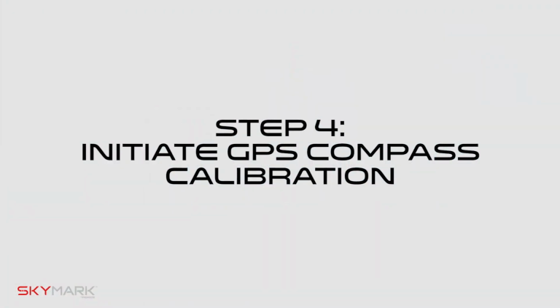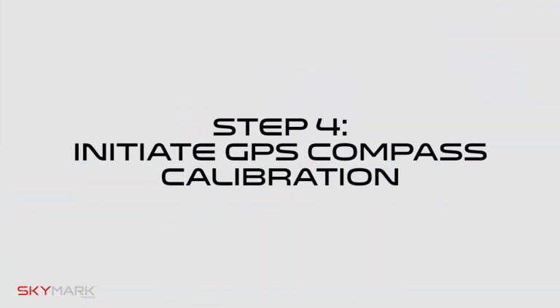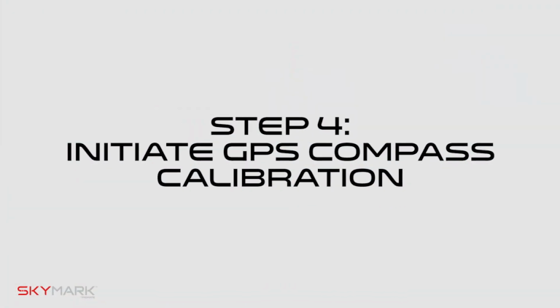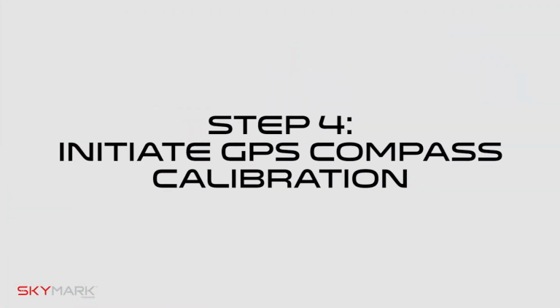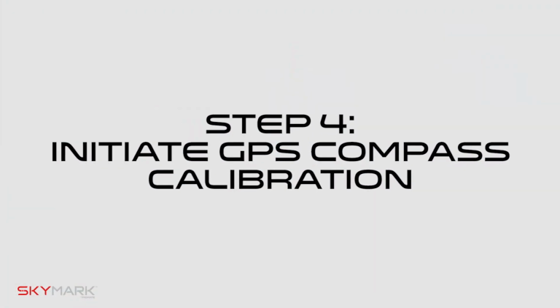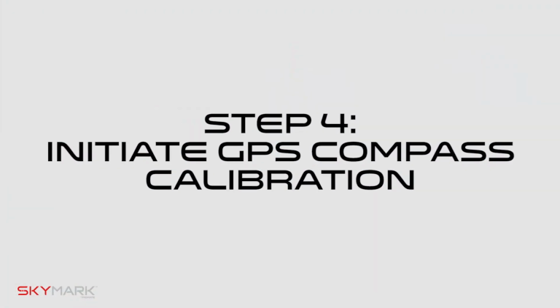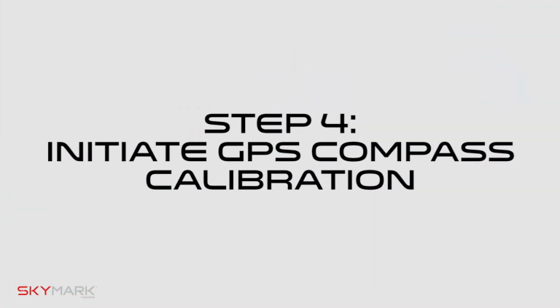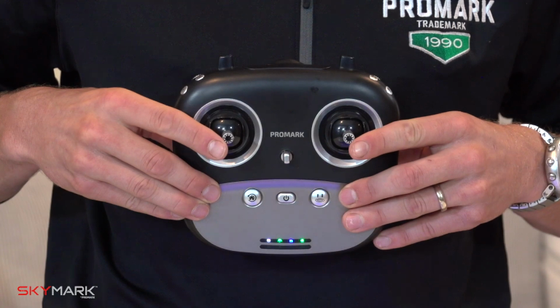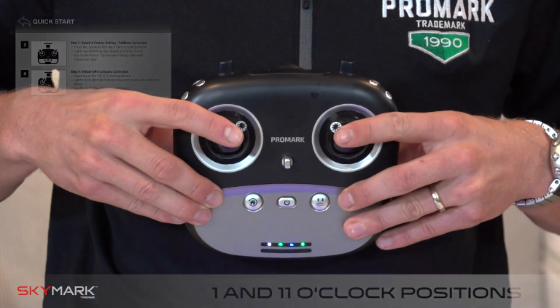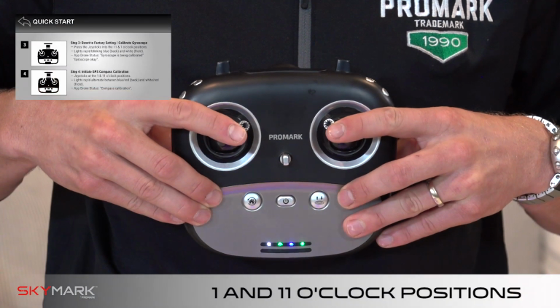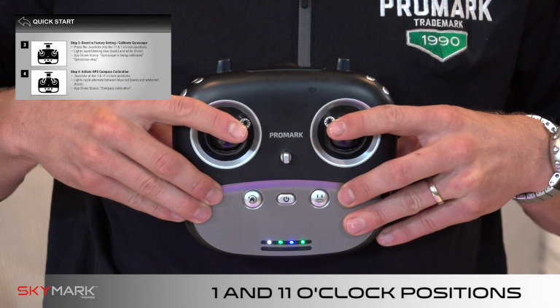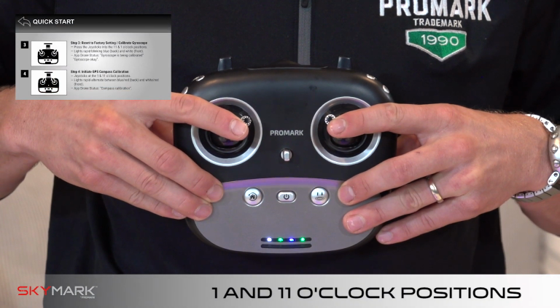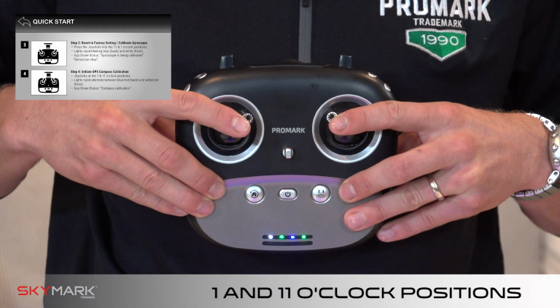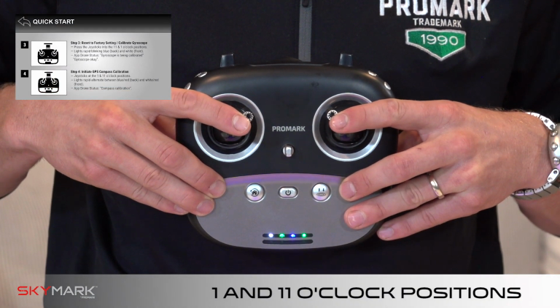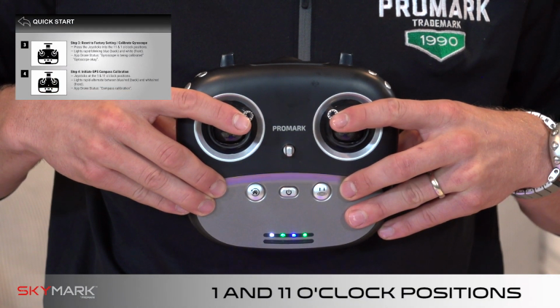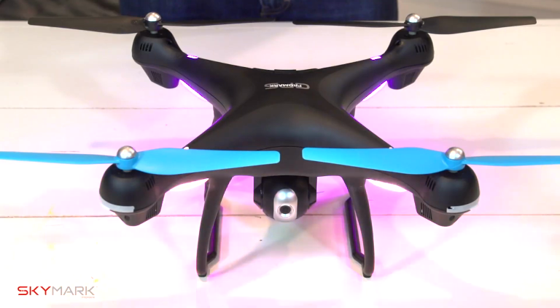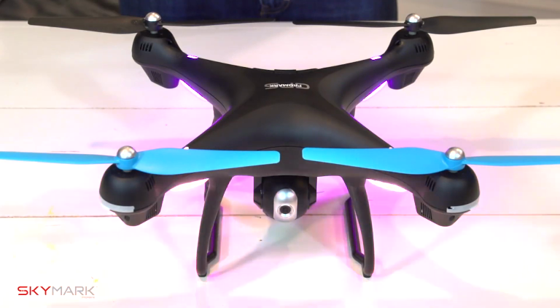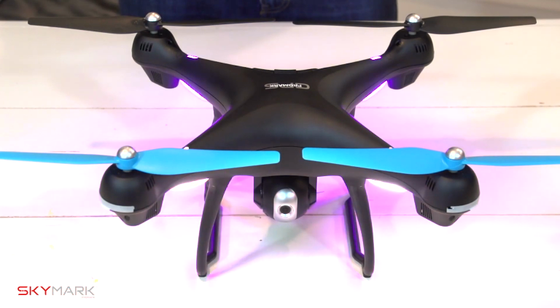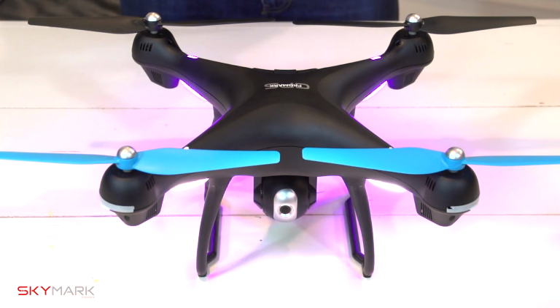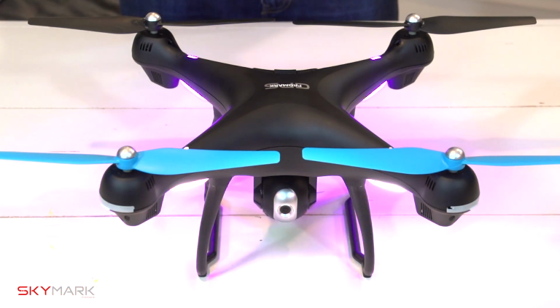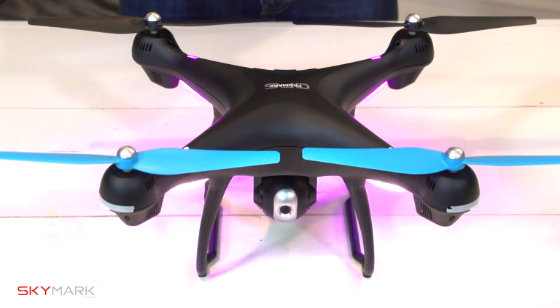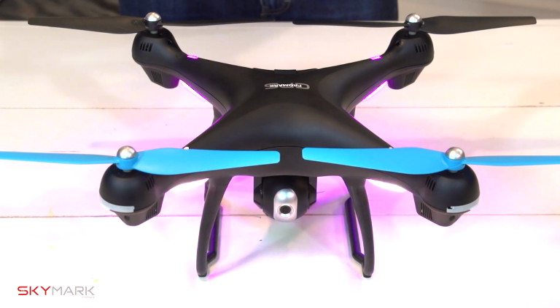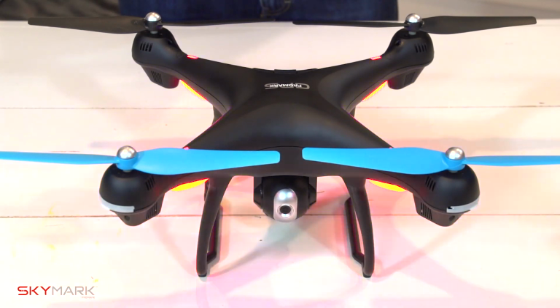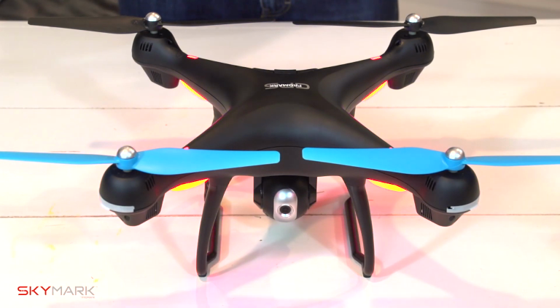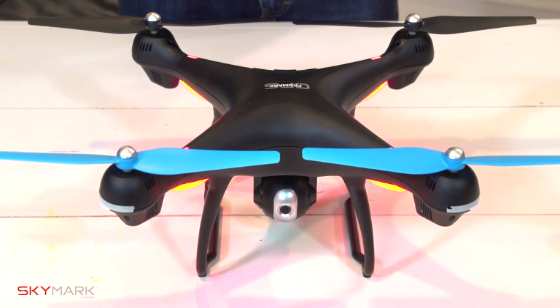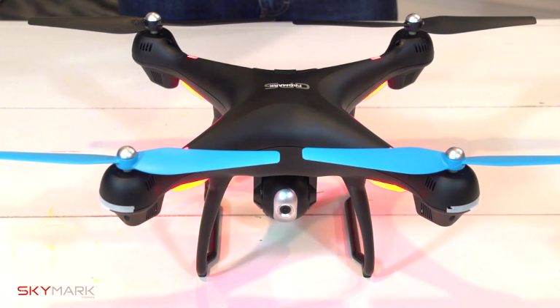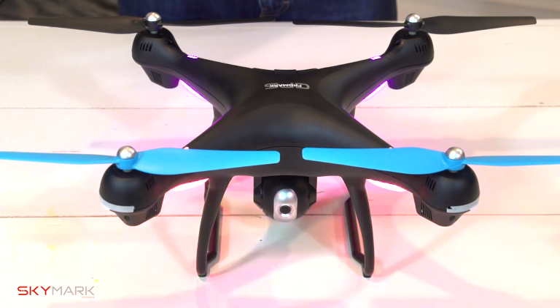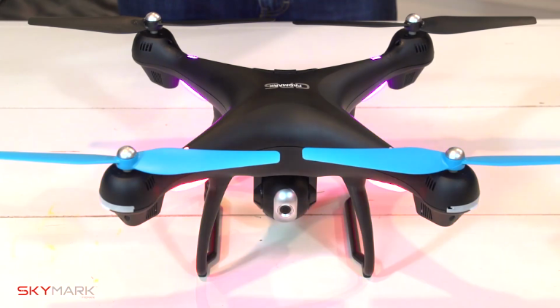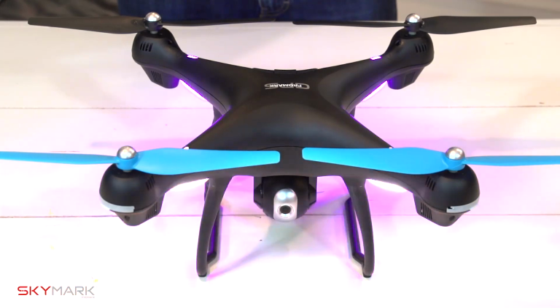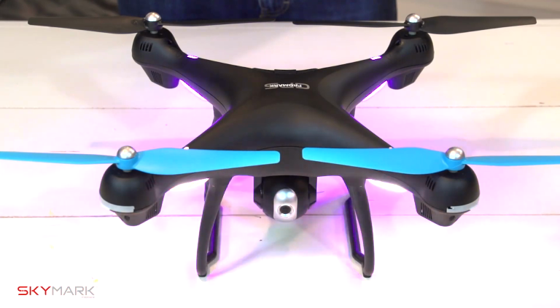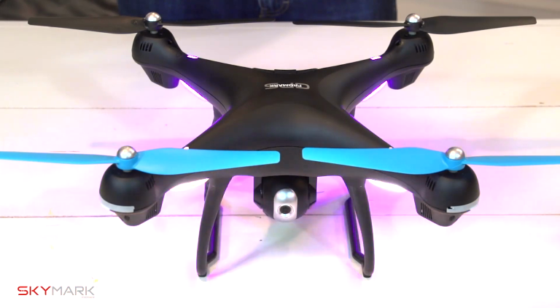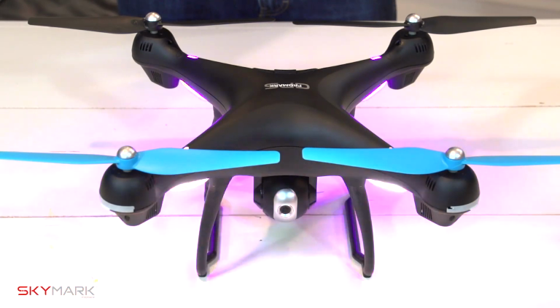Step four: initiate your GPS compass calibration. Place the joysticks in the one and 11 o'clock positions. Lights will rapidly alternate between blue and red in the back and white and red in the front. This means that your GPS compass is ready to be calibrated.